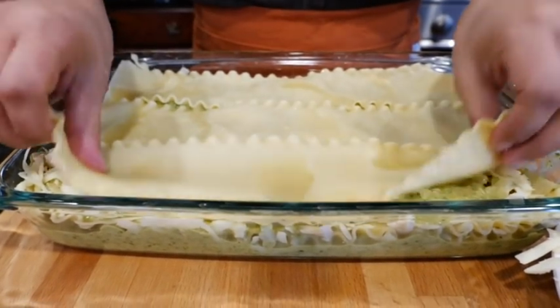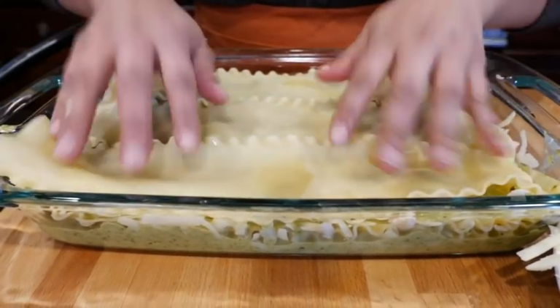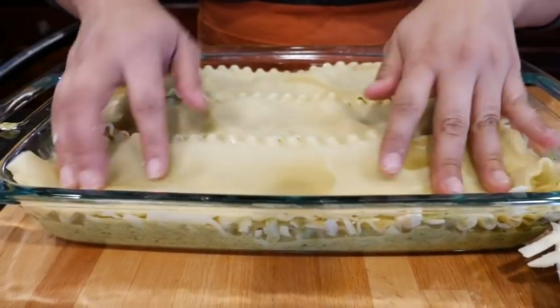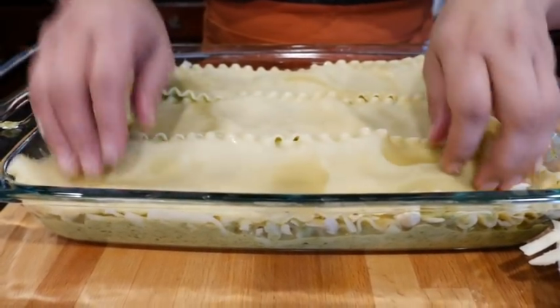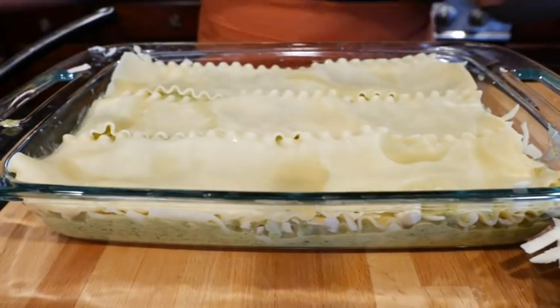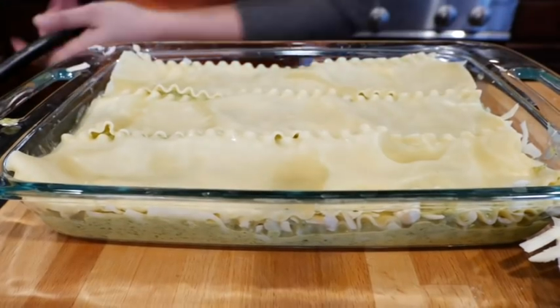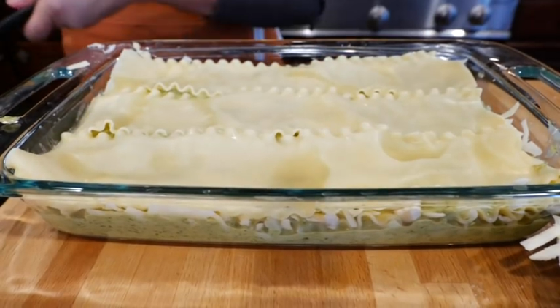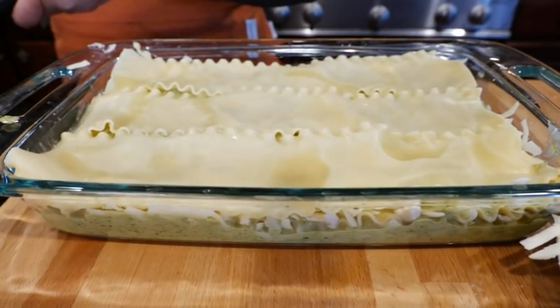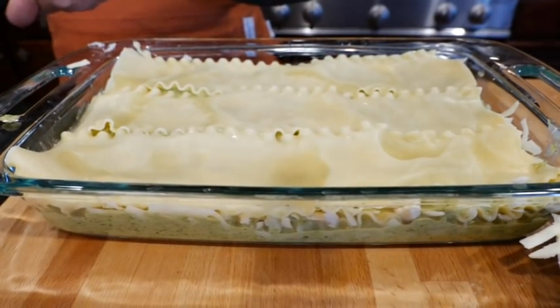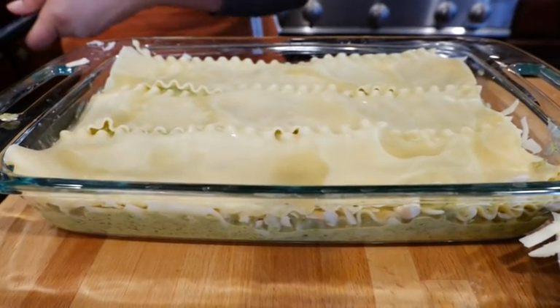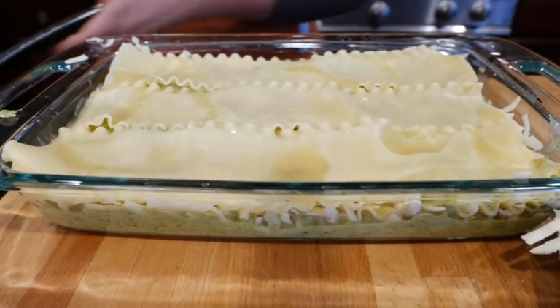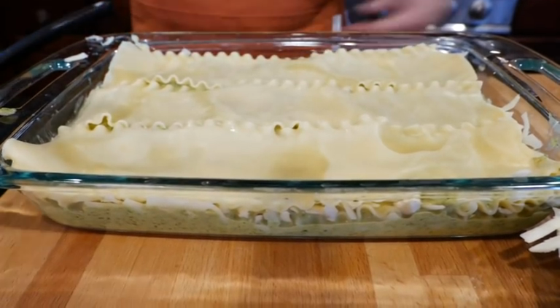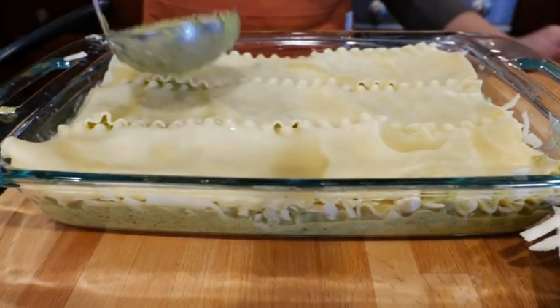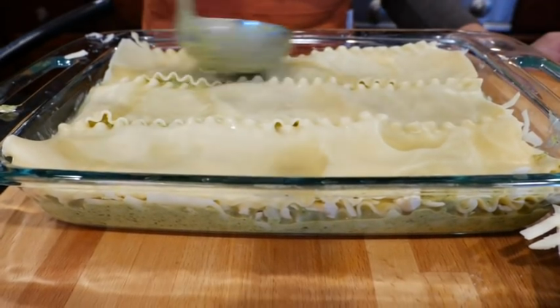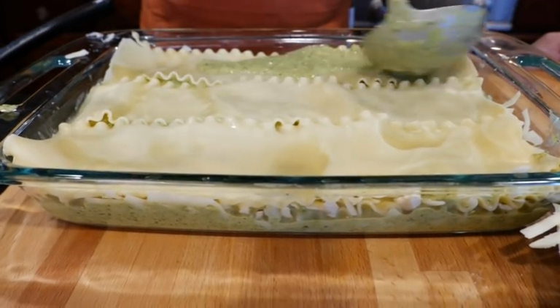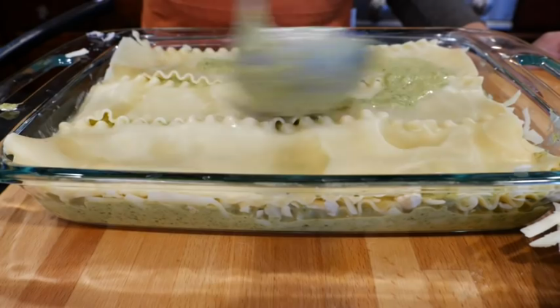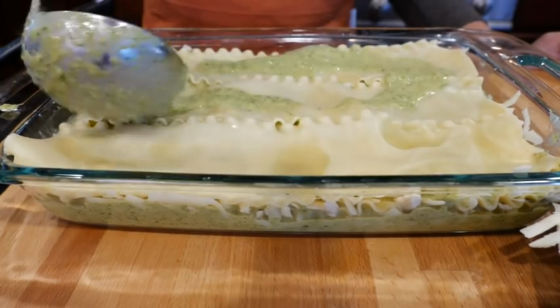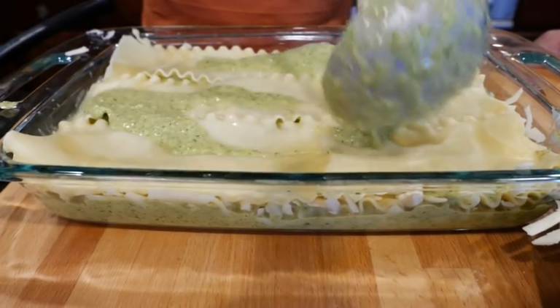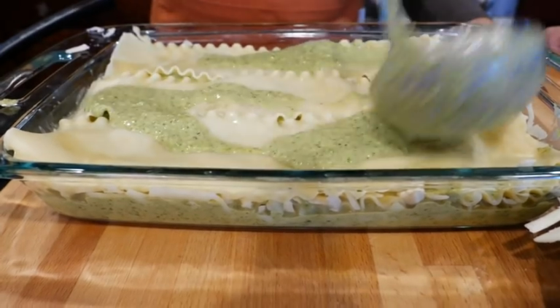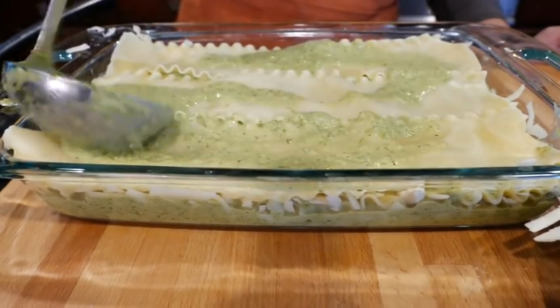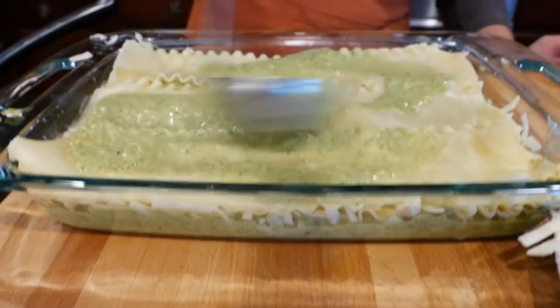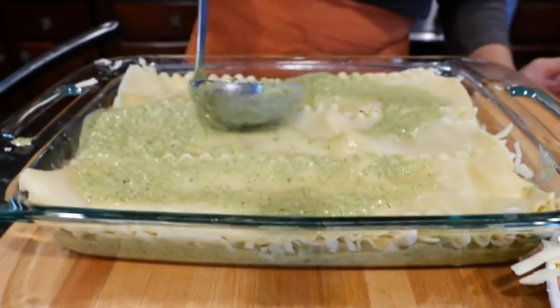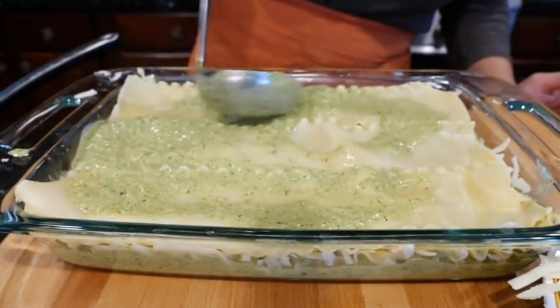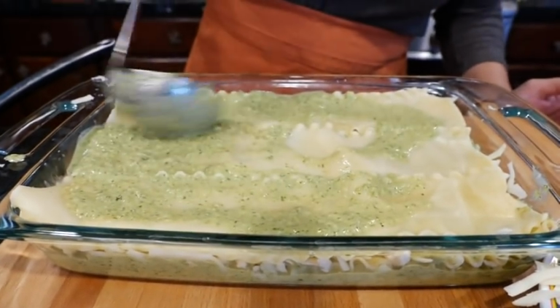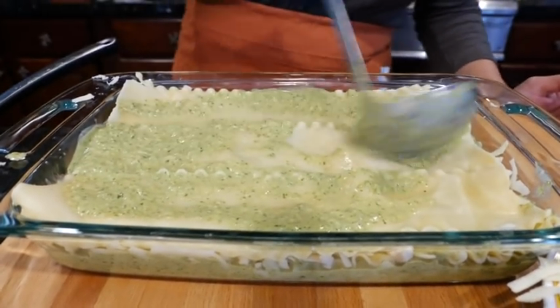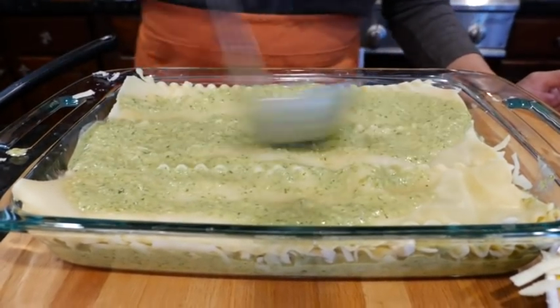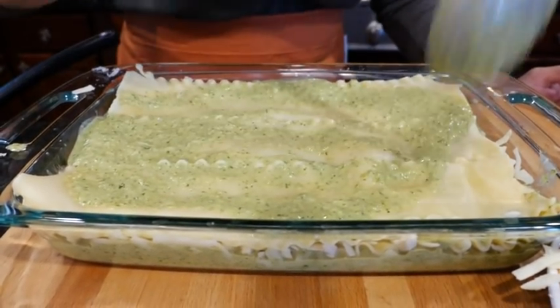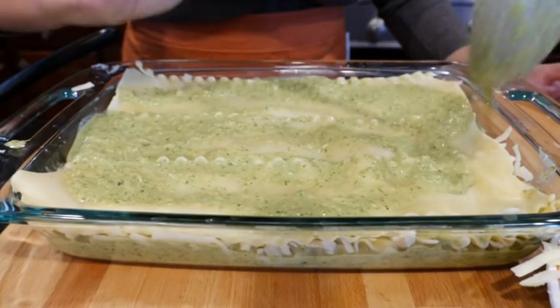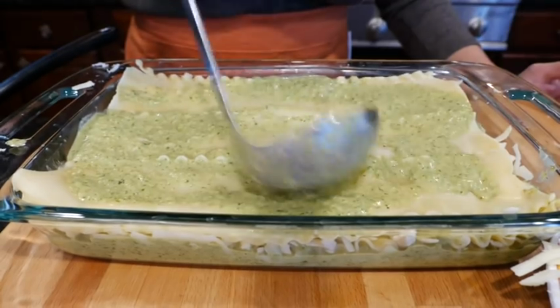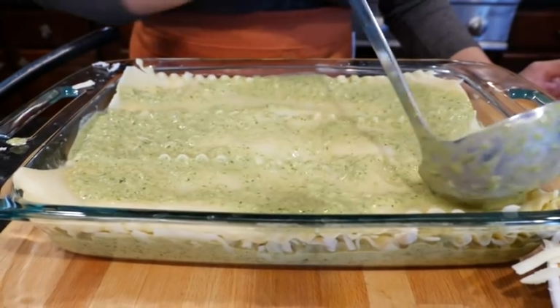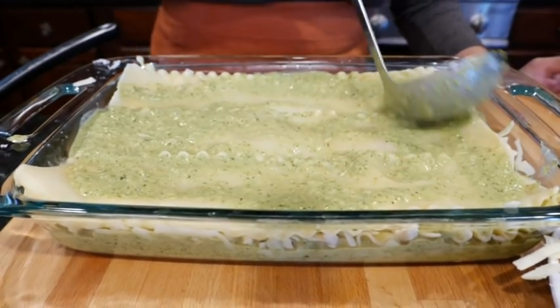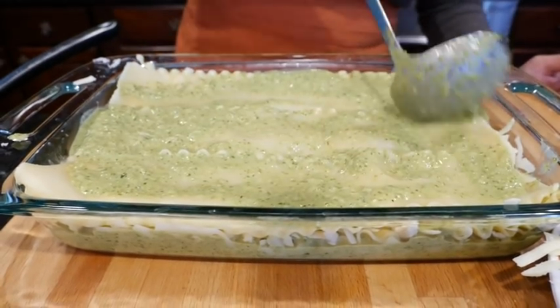I like making this one because my mom gets really bad heartburn when I use red pasta sauce. She gets really bad heartburn, so I know she'll enjoy this one. It makes me happy.